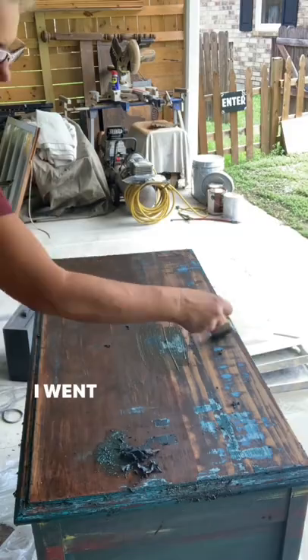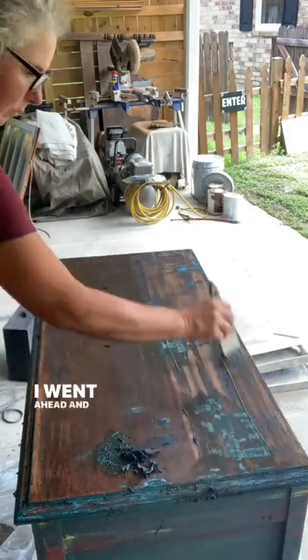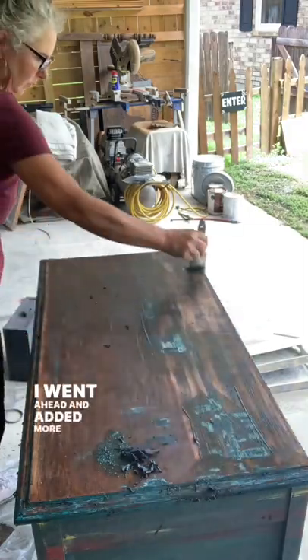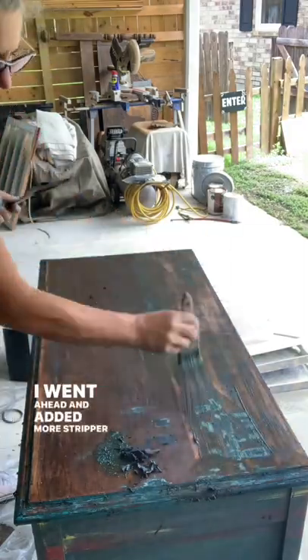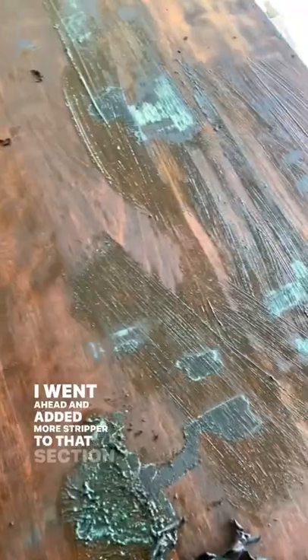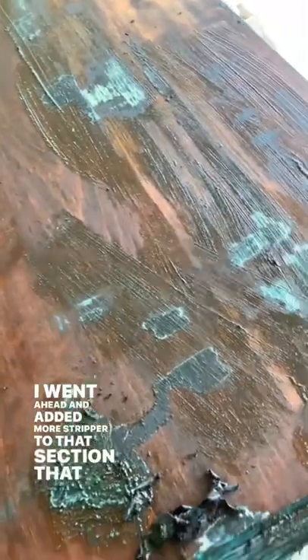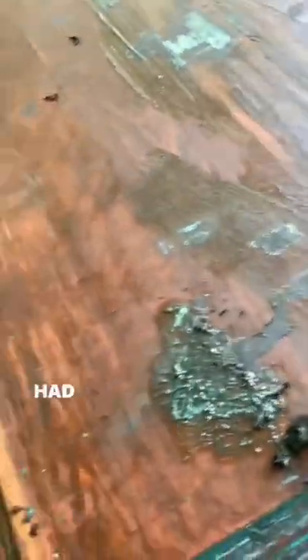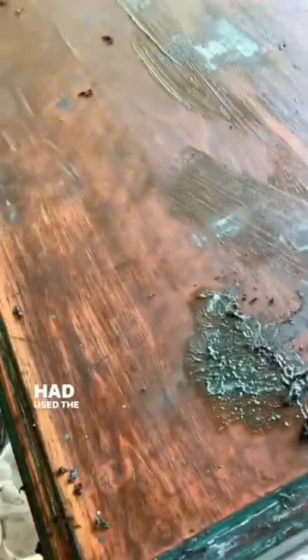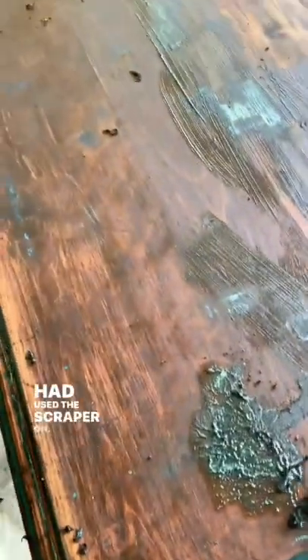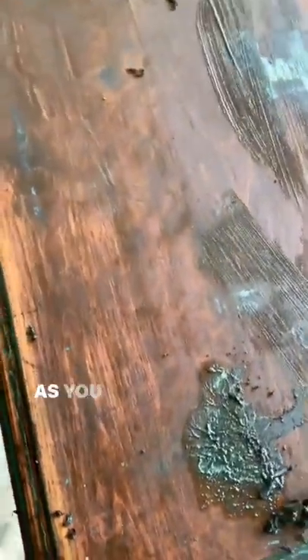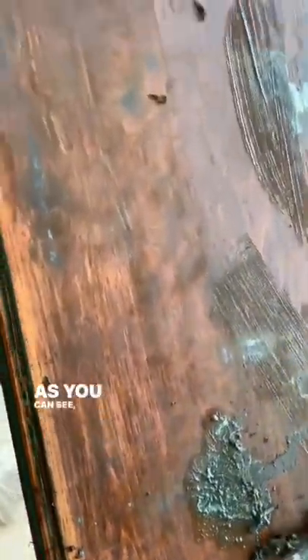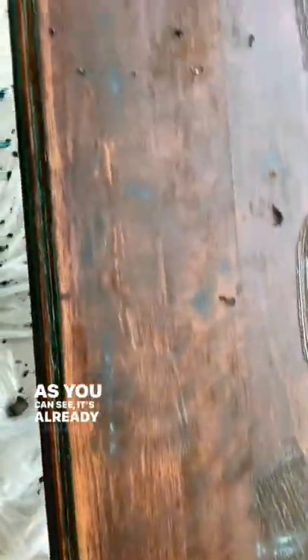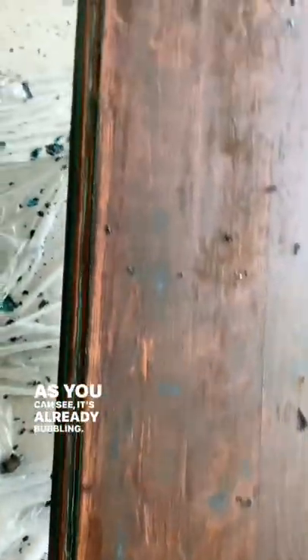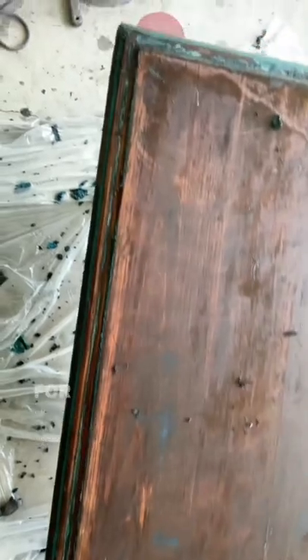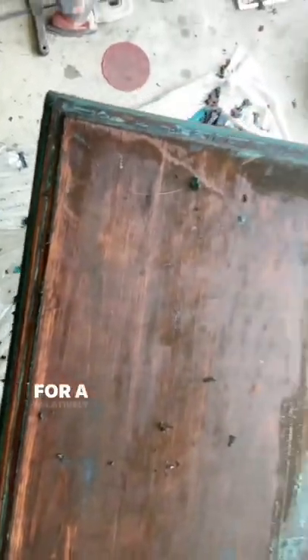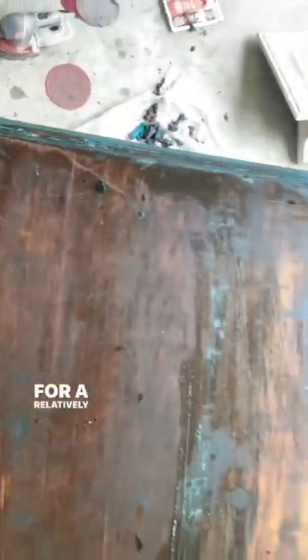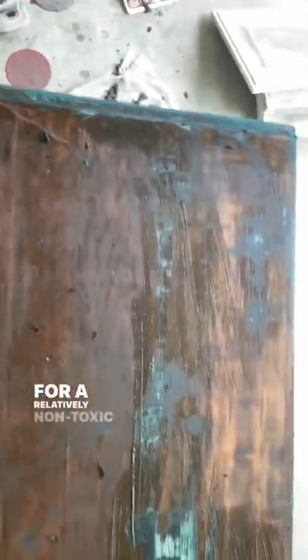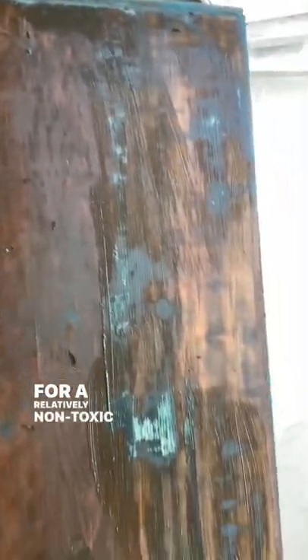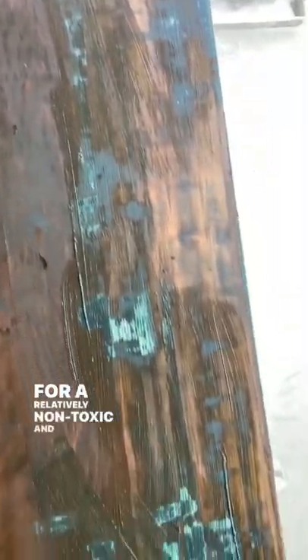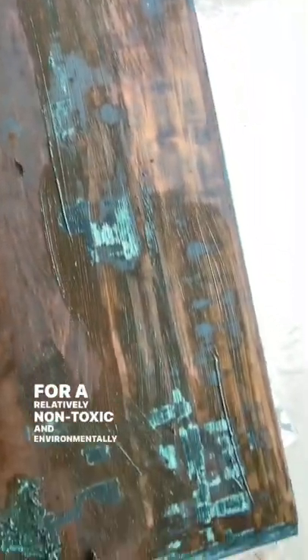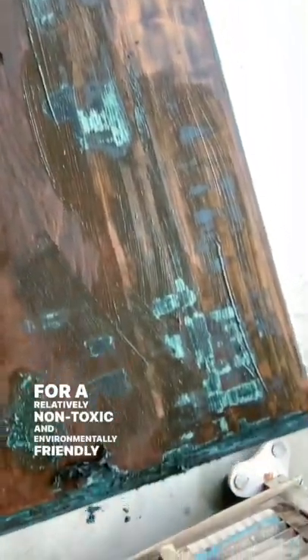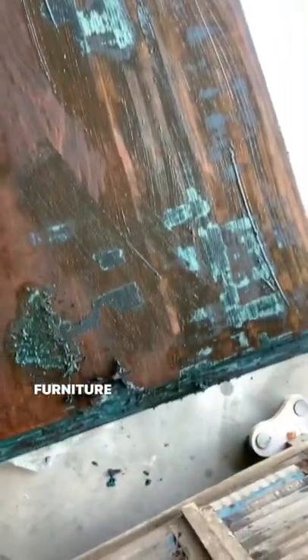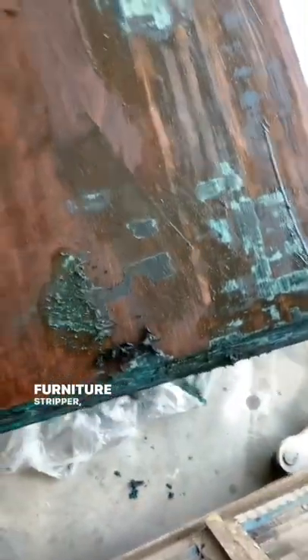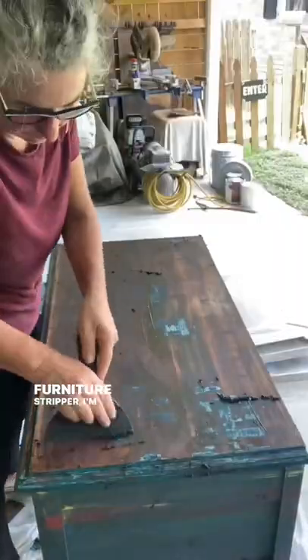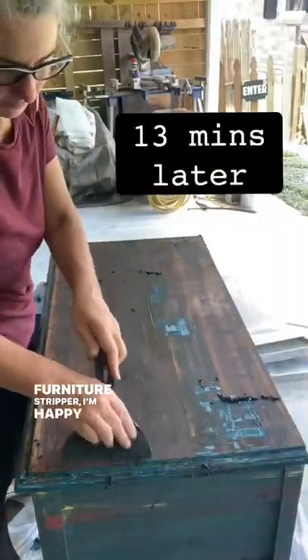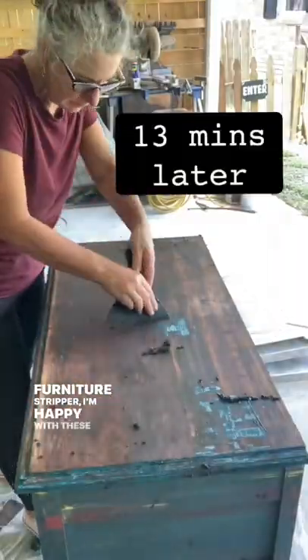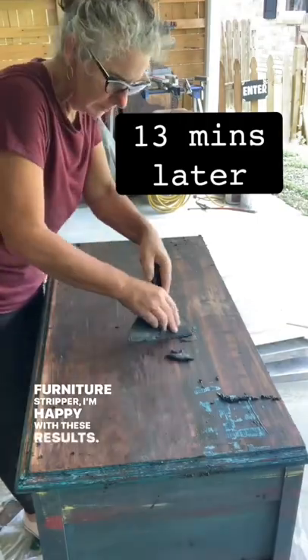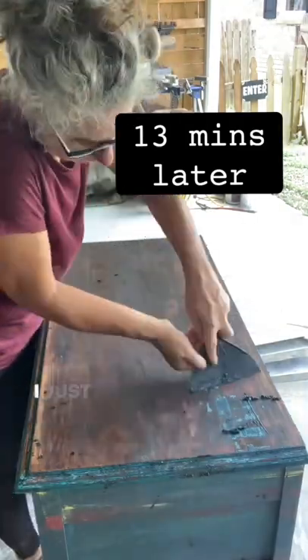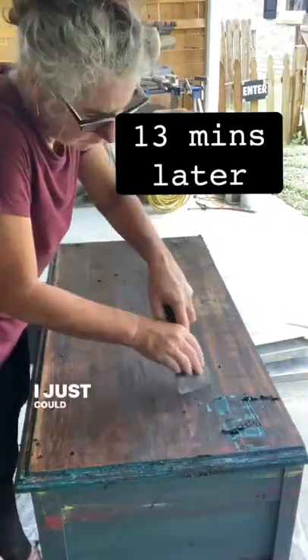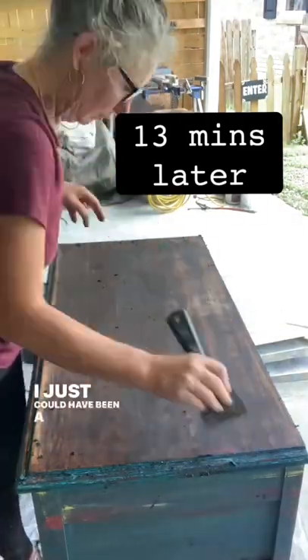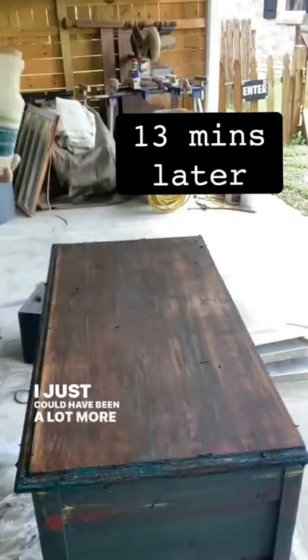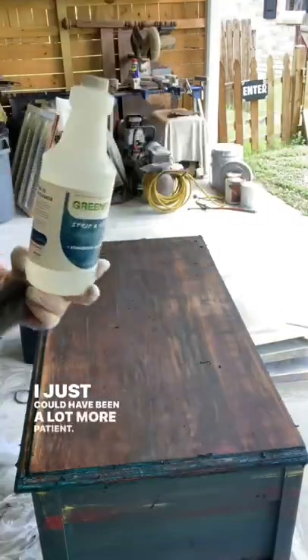I went ahead and added more stripper to that section that I had used the scraper on. As you can see it's already bubbling. For a relatively non-toxic and environmentally friendly furniture stripper I'm very happy with these results — I just could have been a lot more patient.